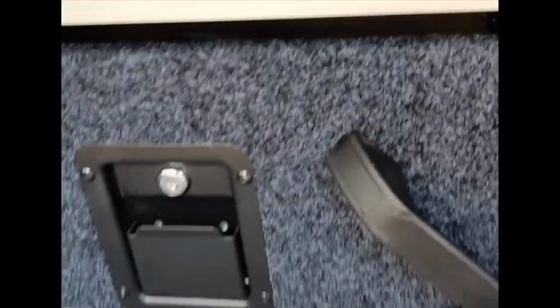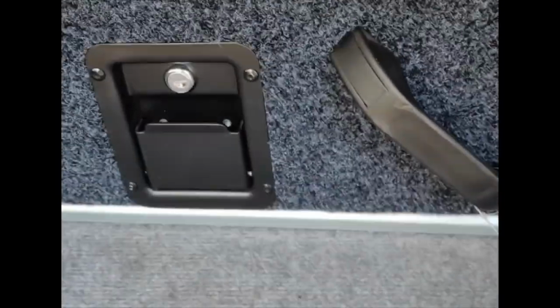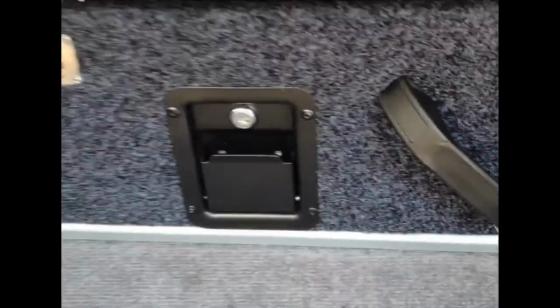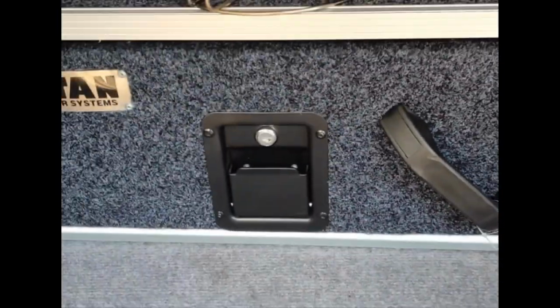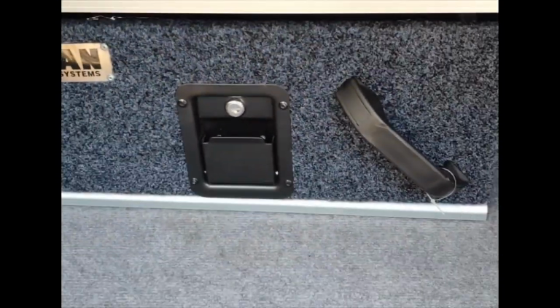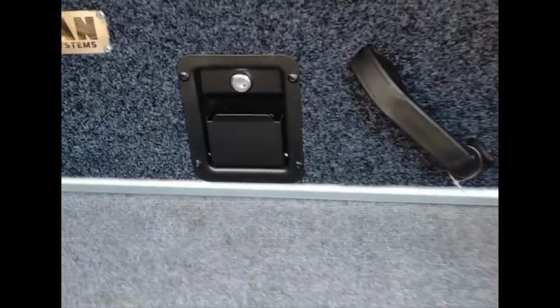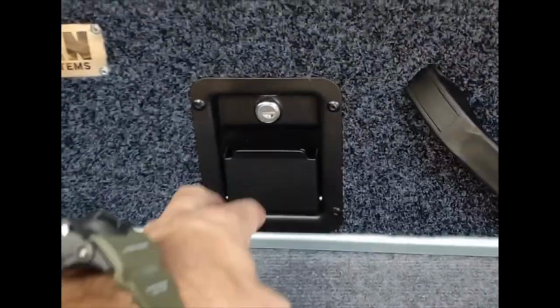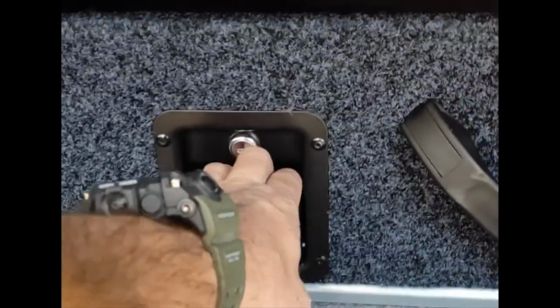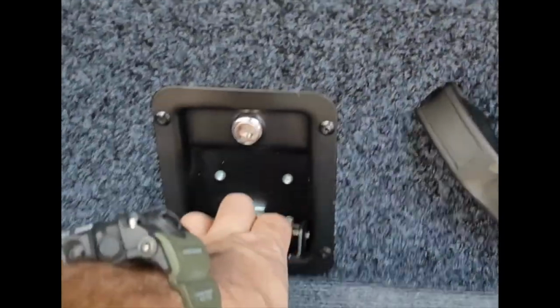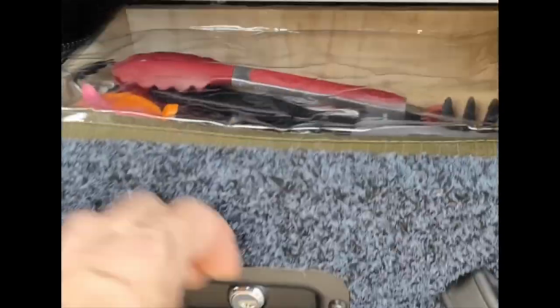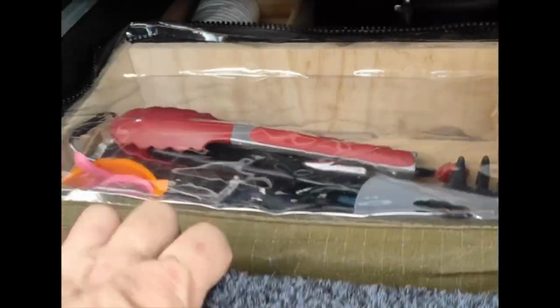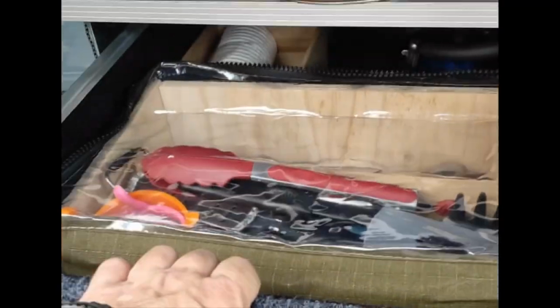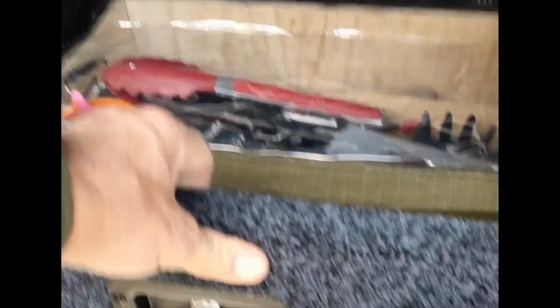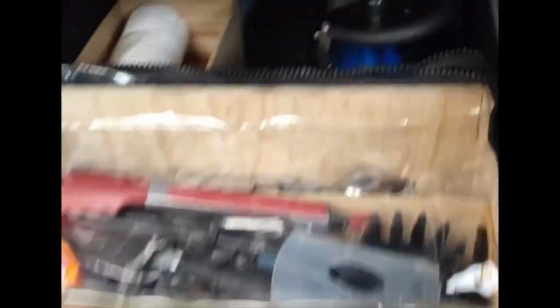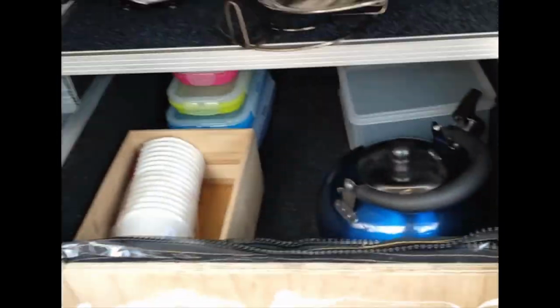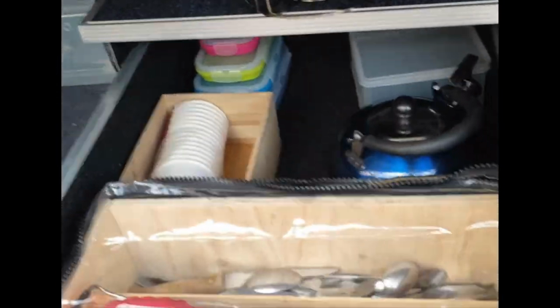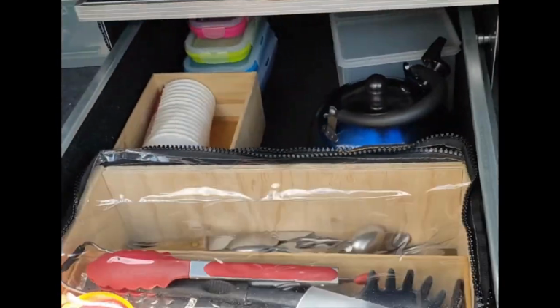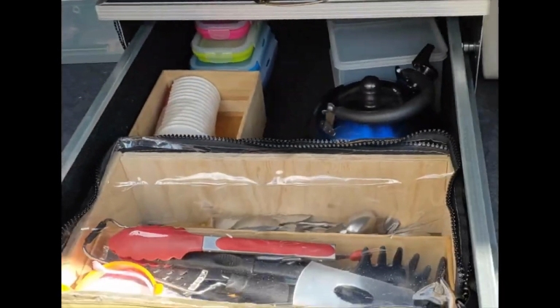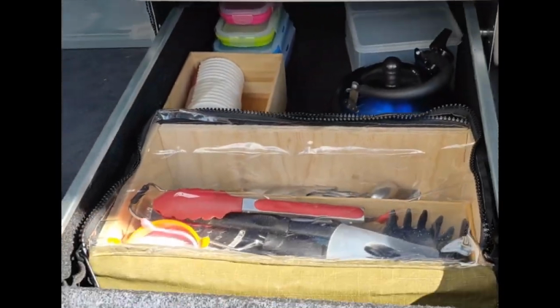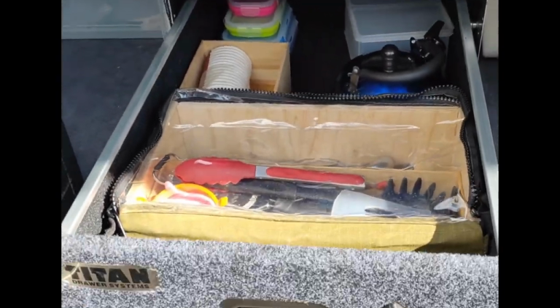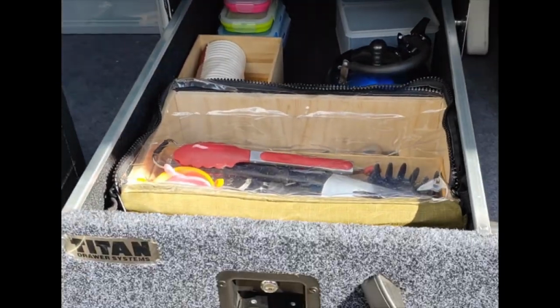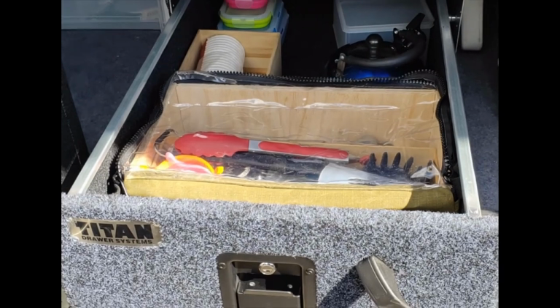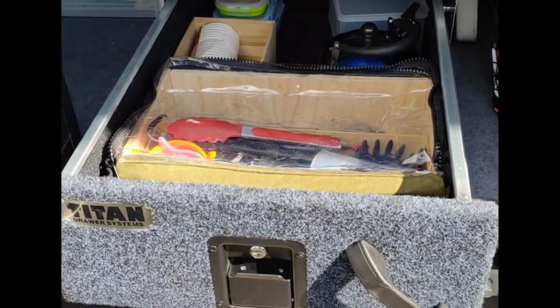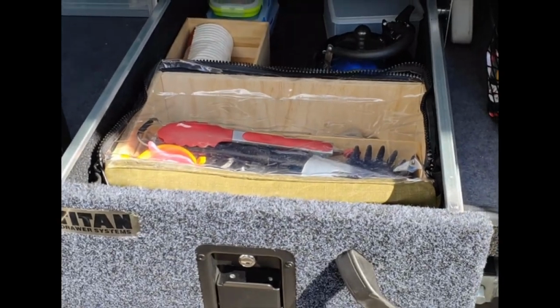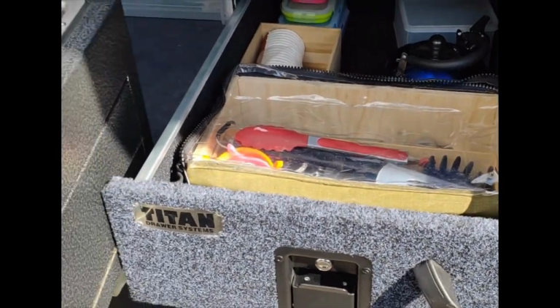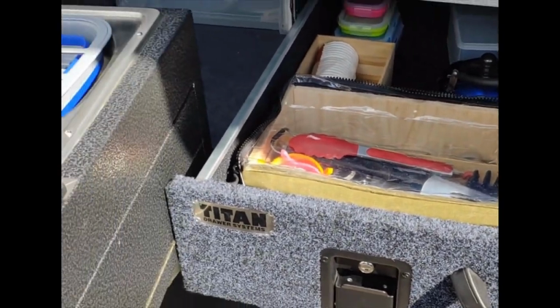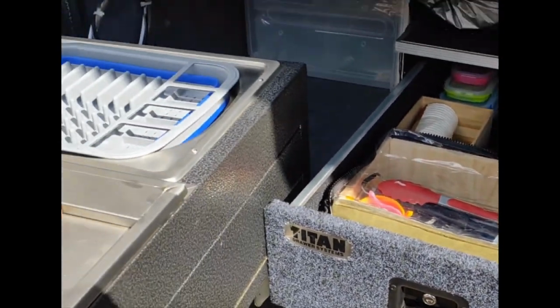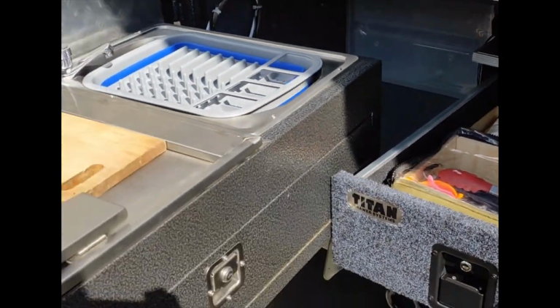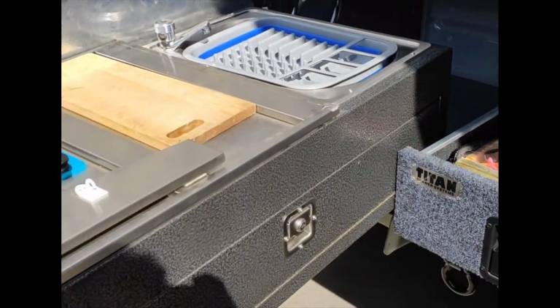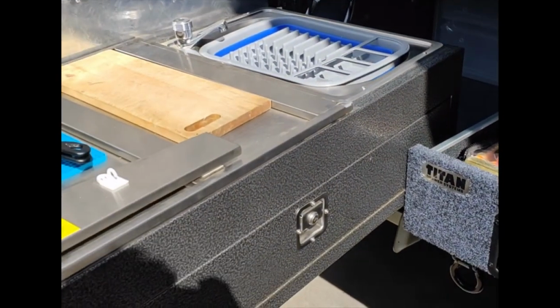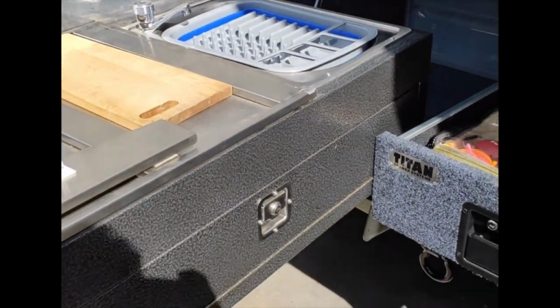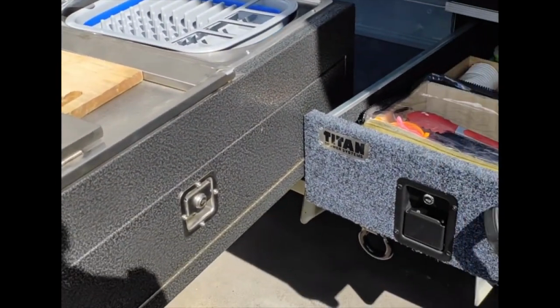Slide it out to make it more convenient, and I get nice easy access to everything there. As you can see while I'm cooking — nicely and conveniently located.